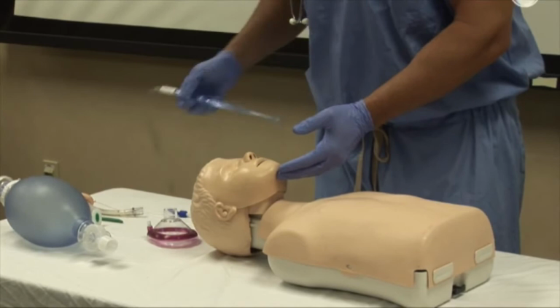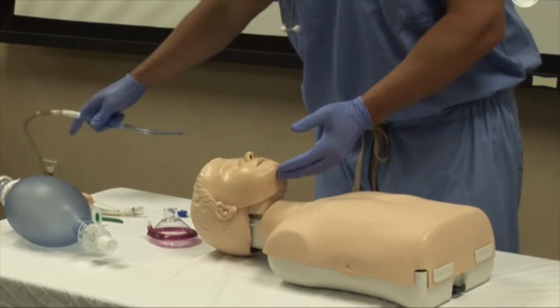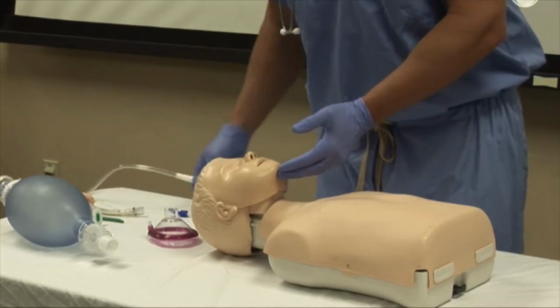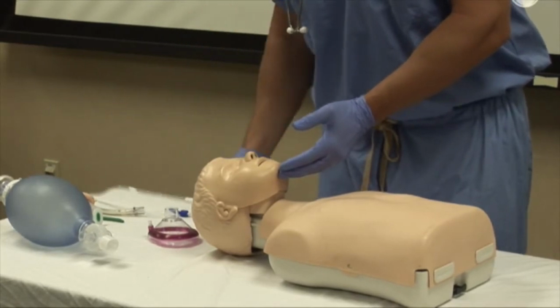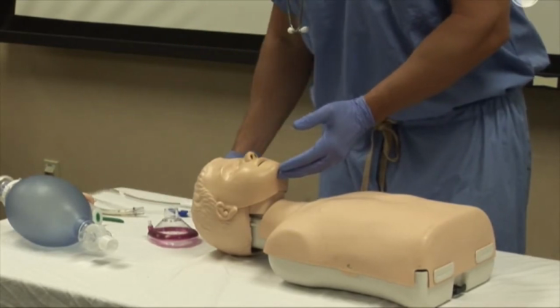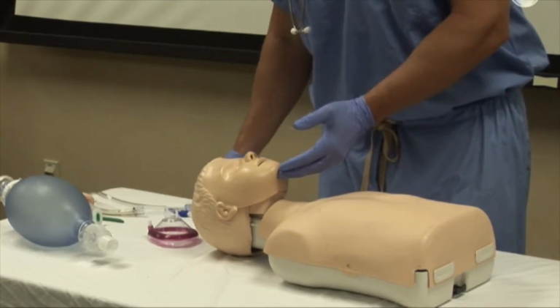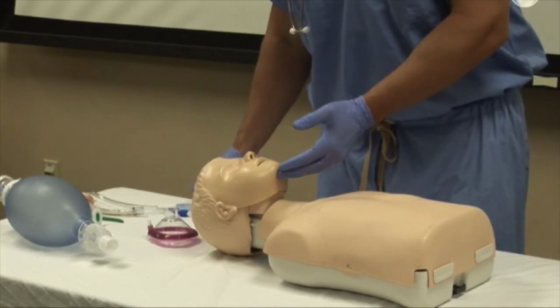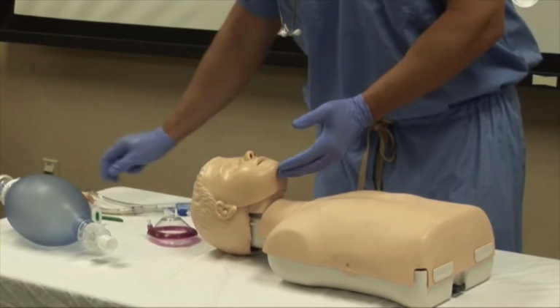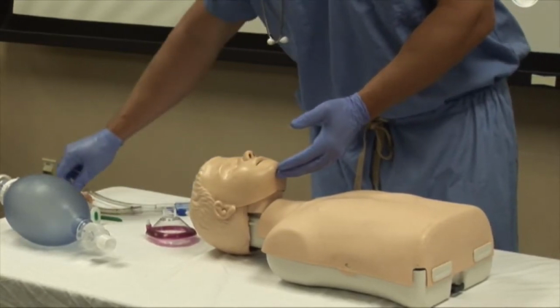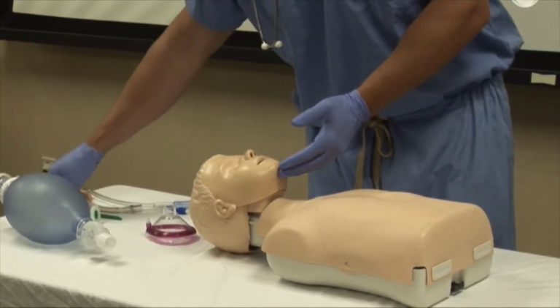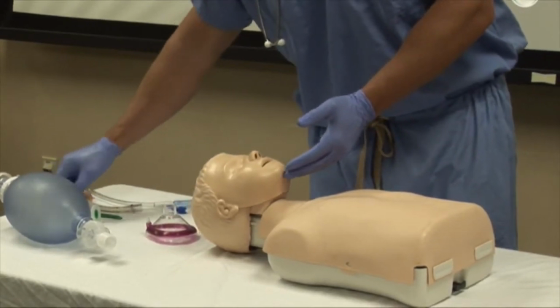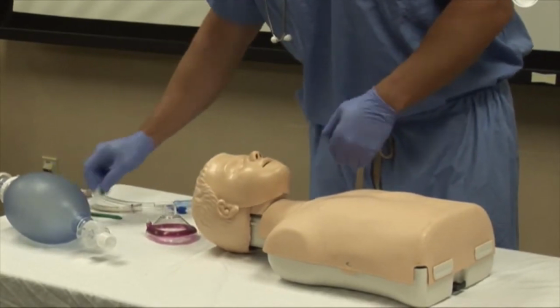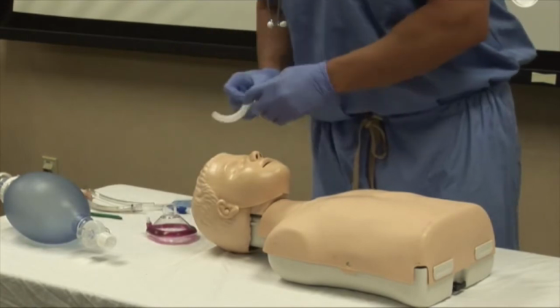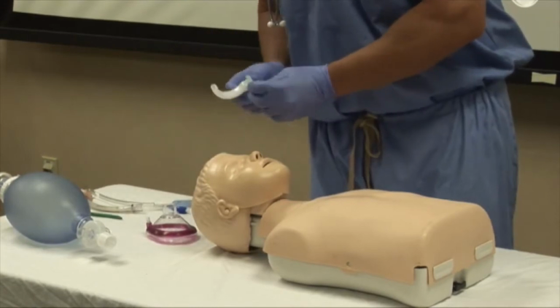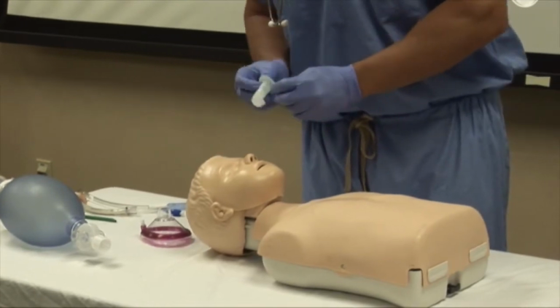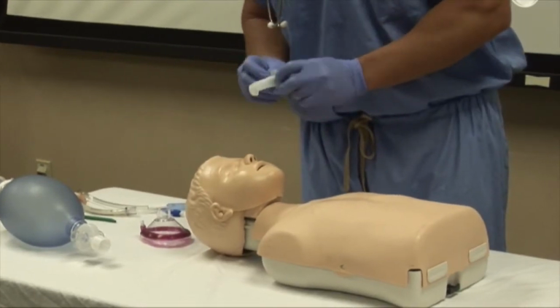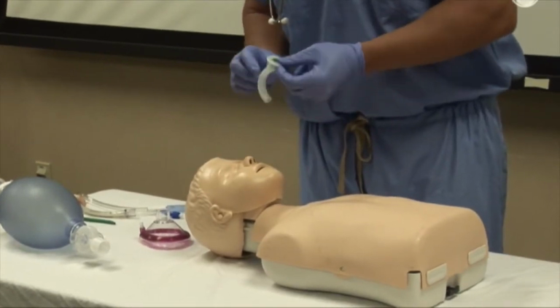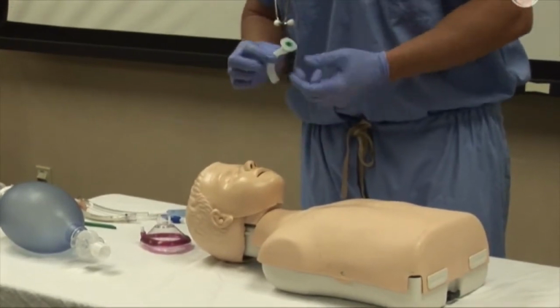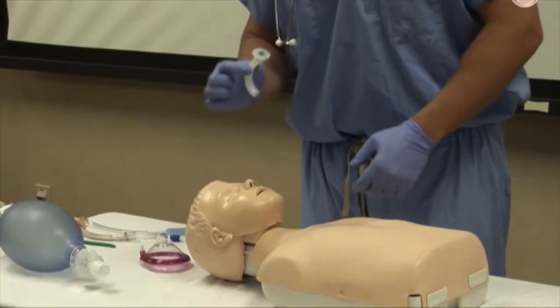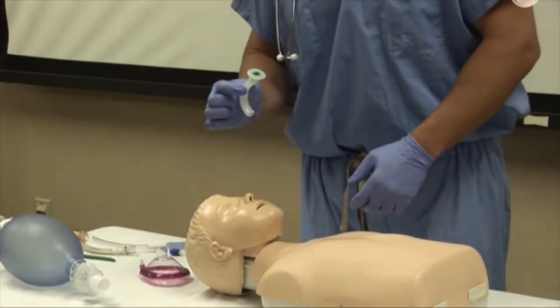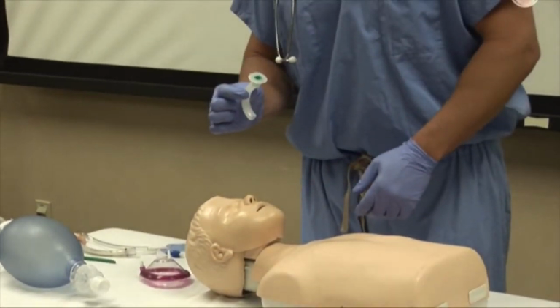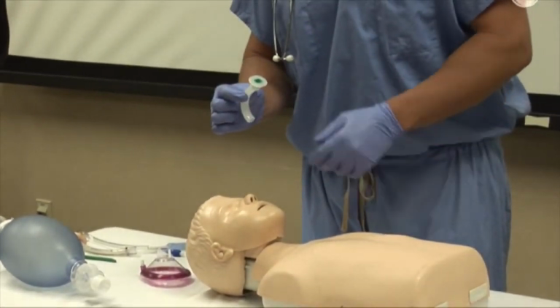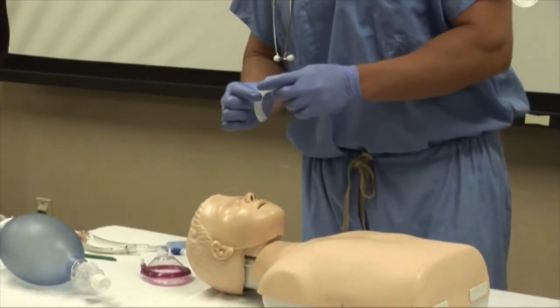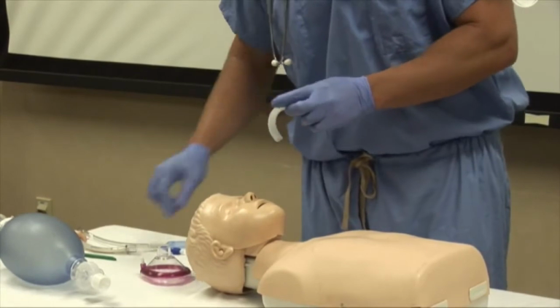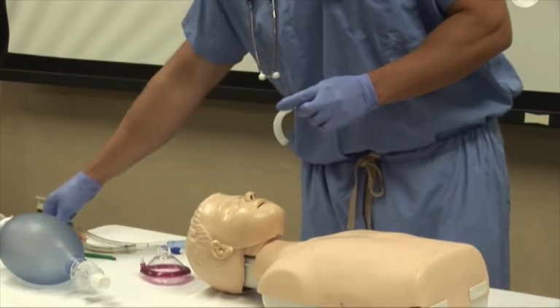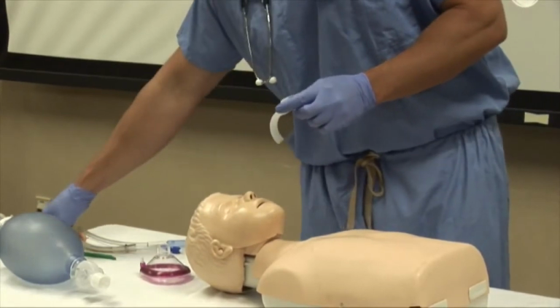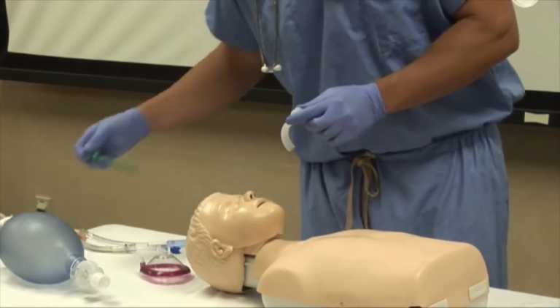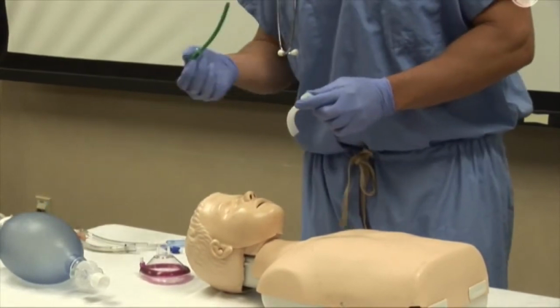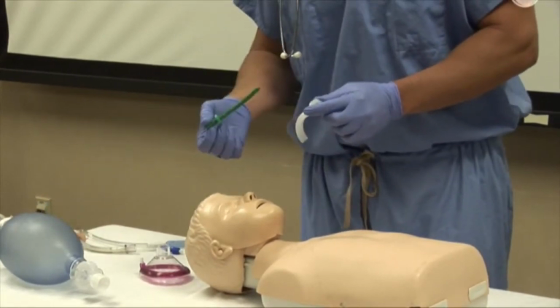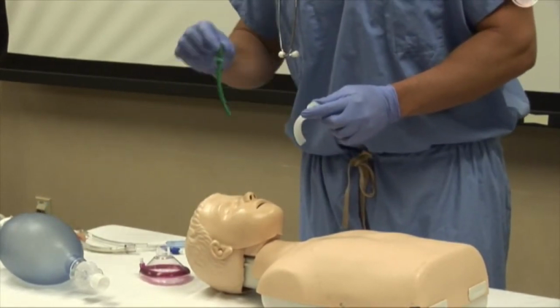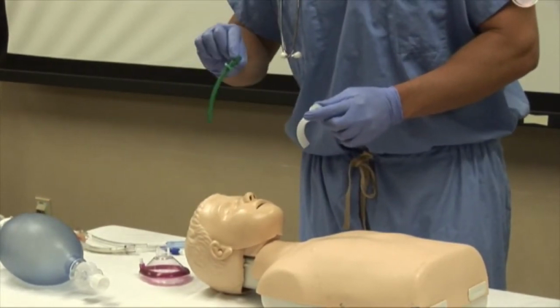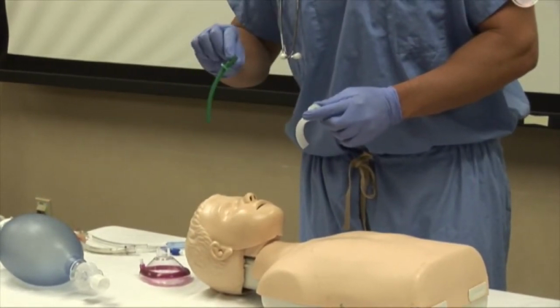Now that the airway is open and clear, consider a couple airway adjuncts to maintain patency. There are two main types including the oropharyngeal airway for unconscious patients and the nasopharyngeal airway for conscious patients.